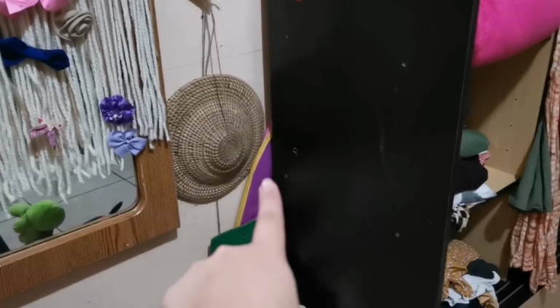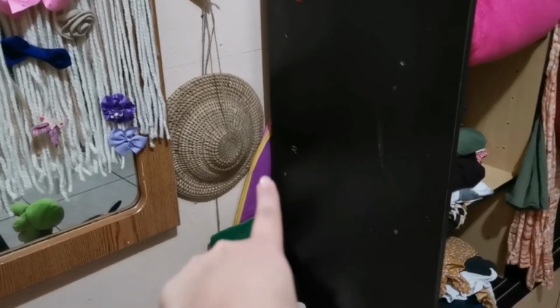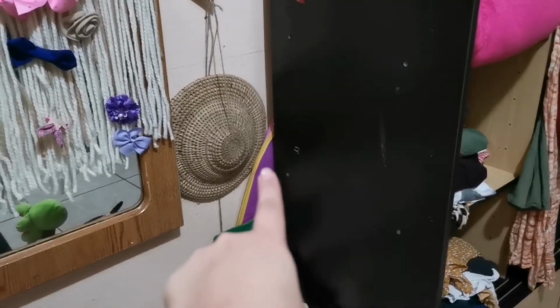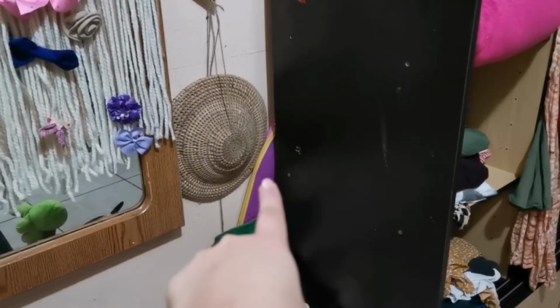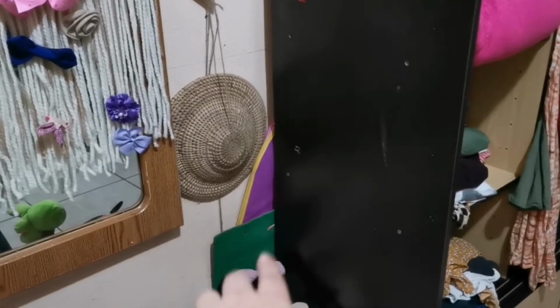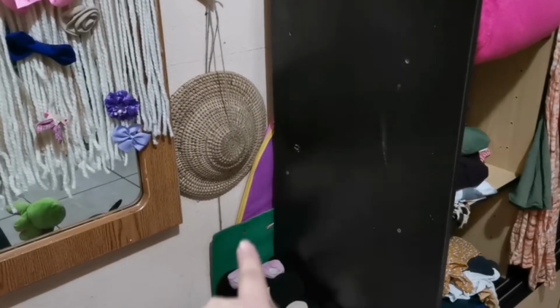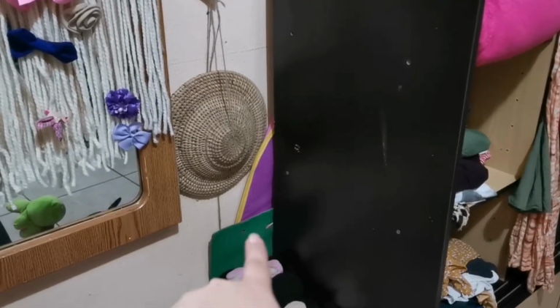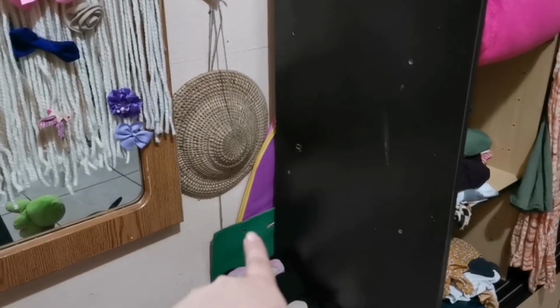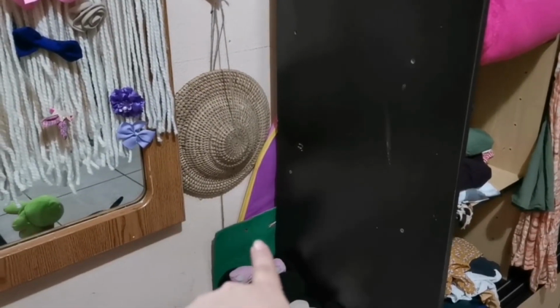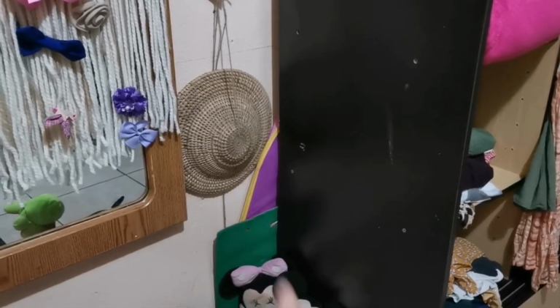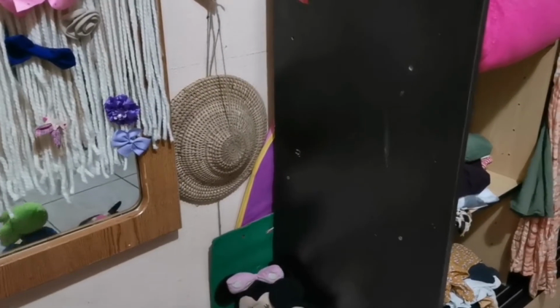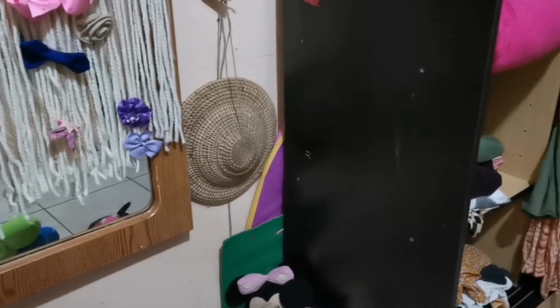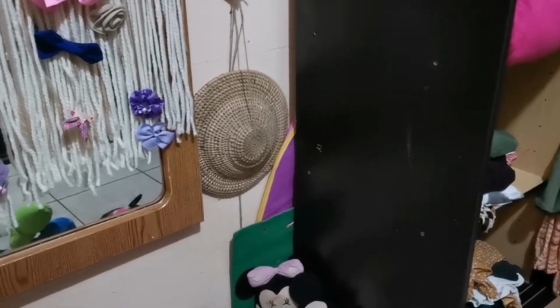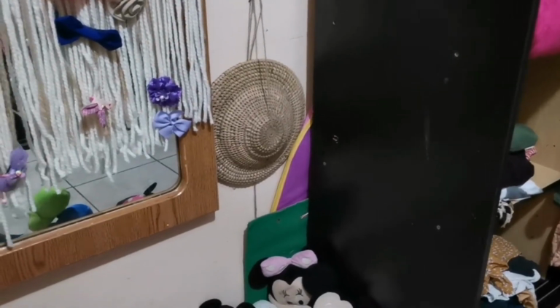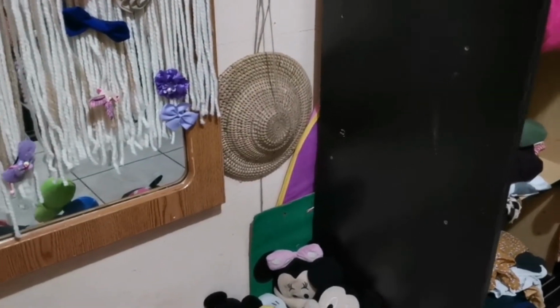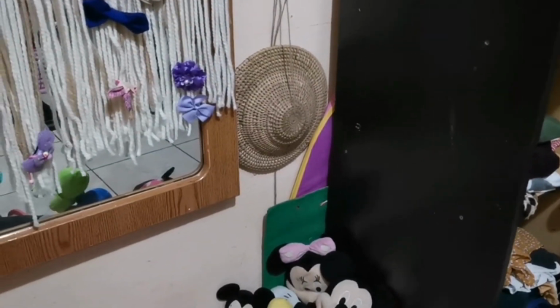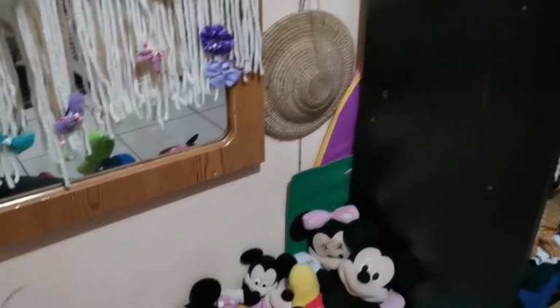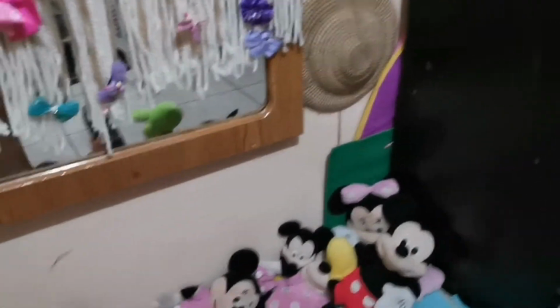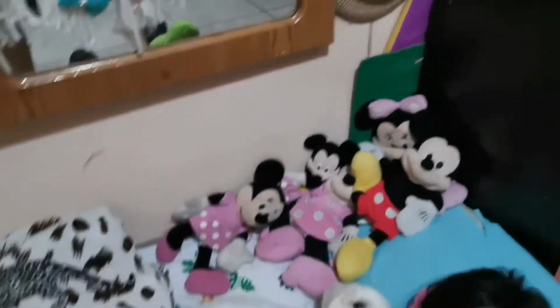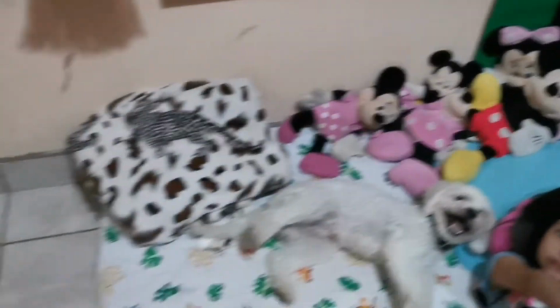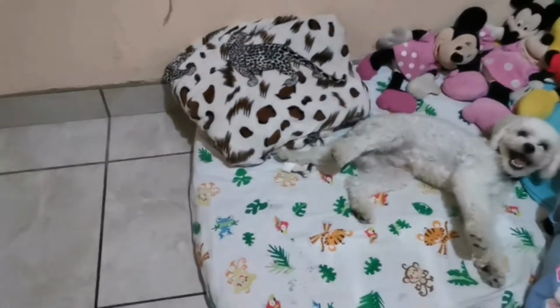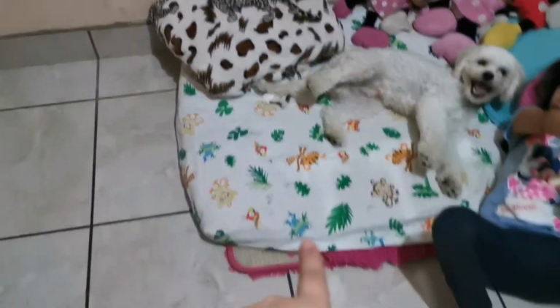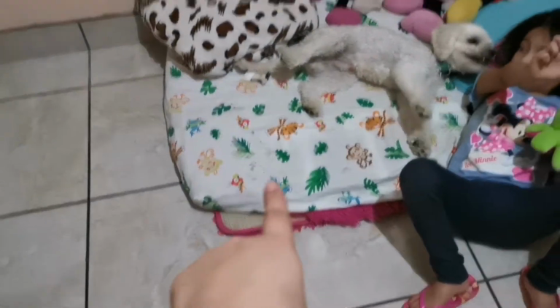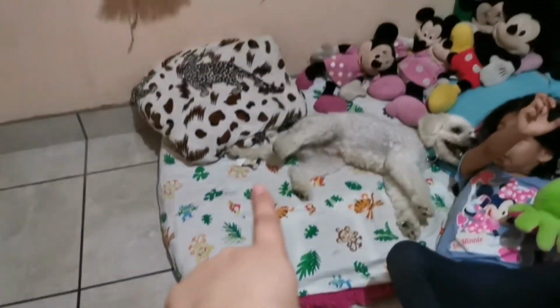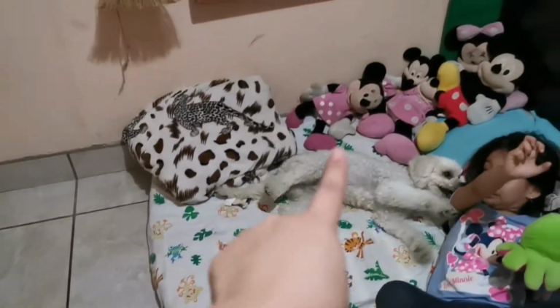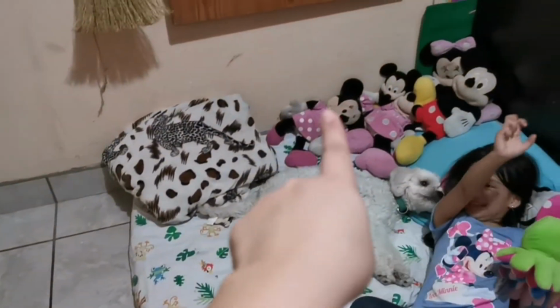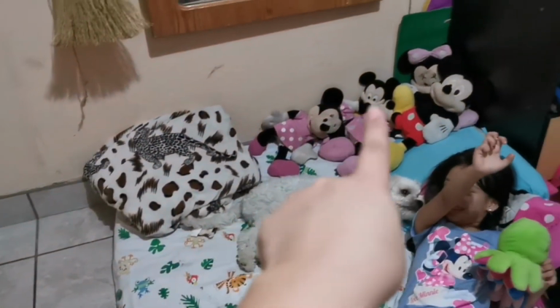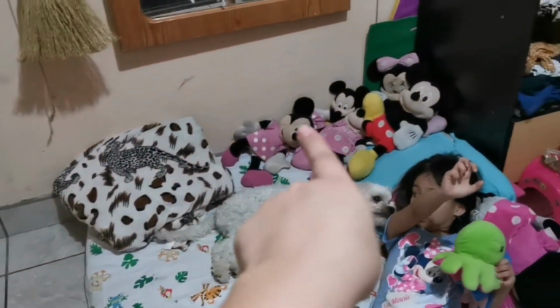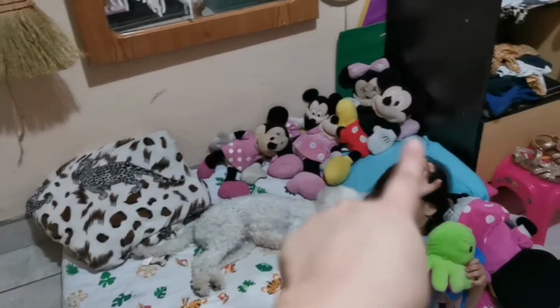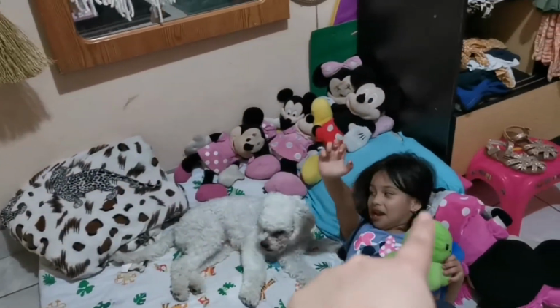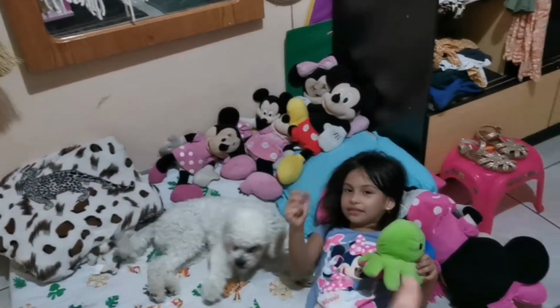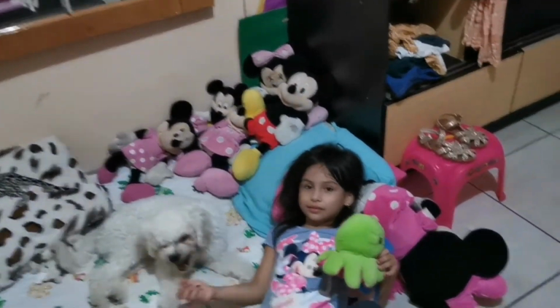Esa que está ahí es una casita de mini, y ese es una similitud de monte para jugar con las casitas. Acá está la colchoneta y las minis que ellas tienen.